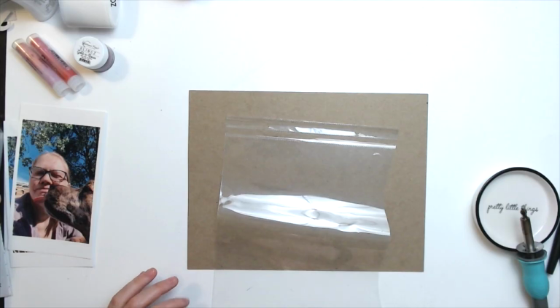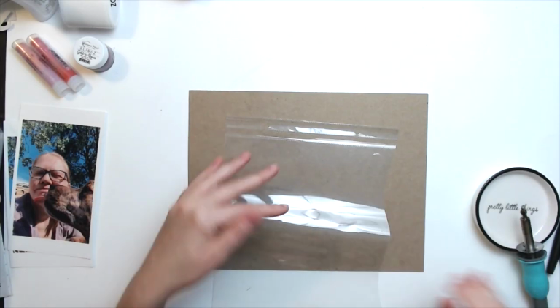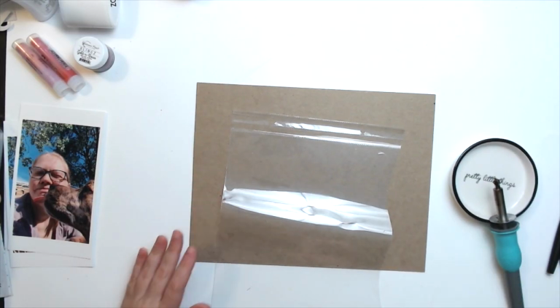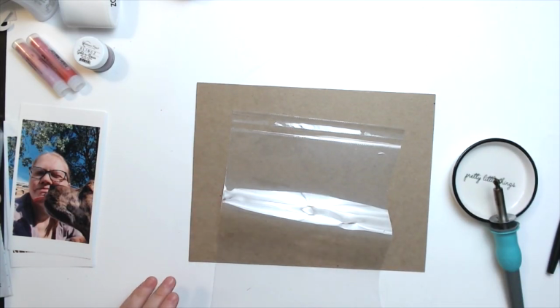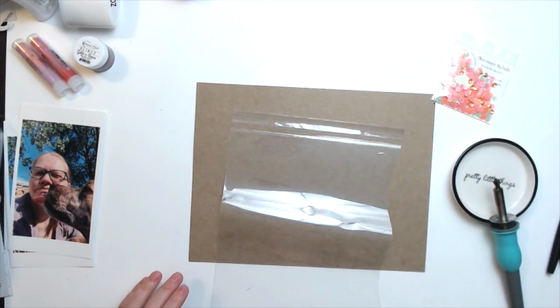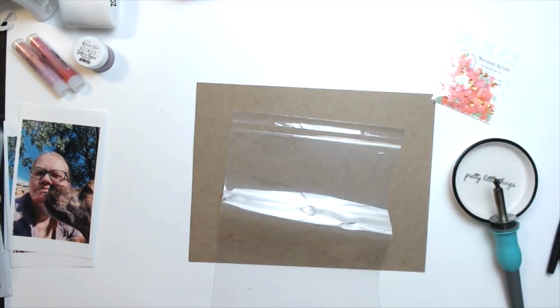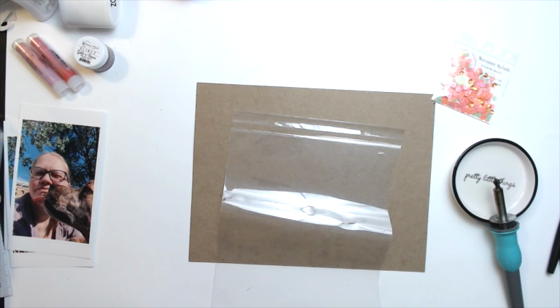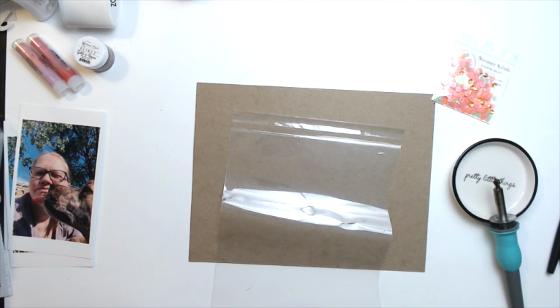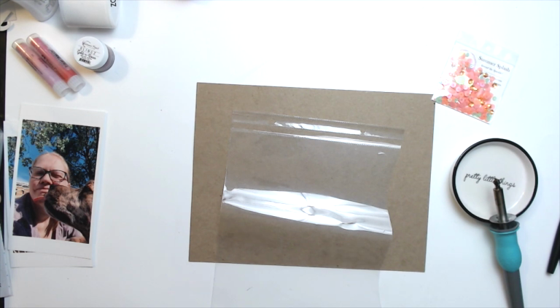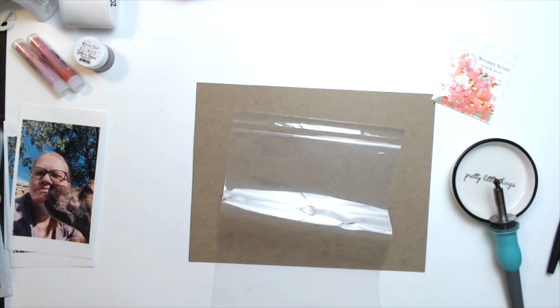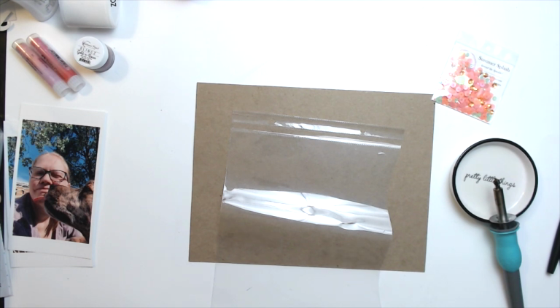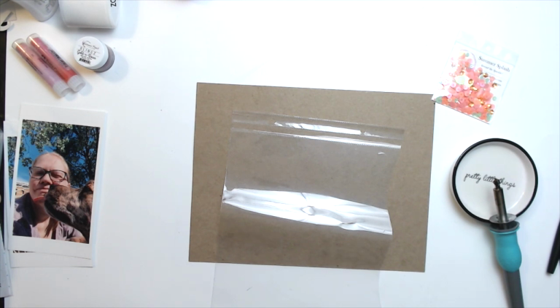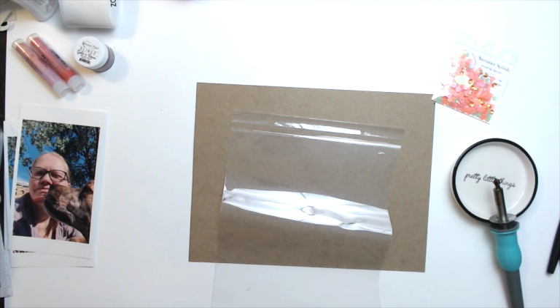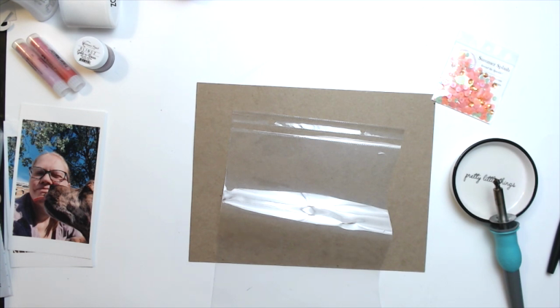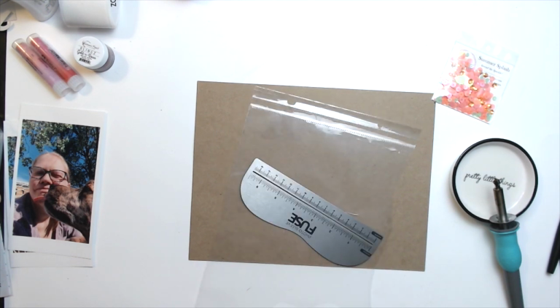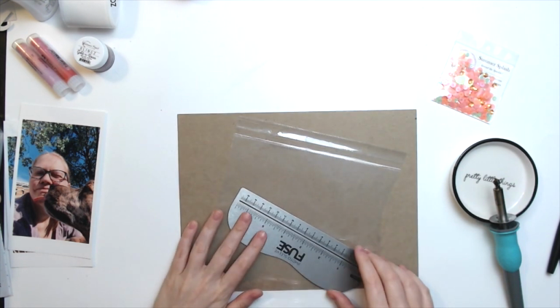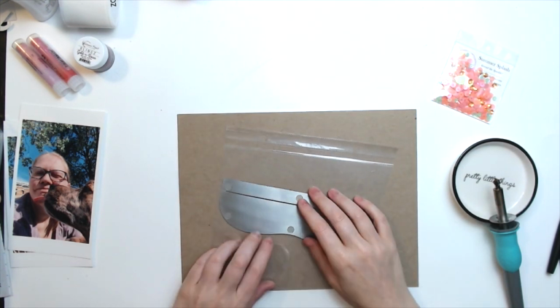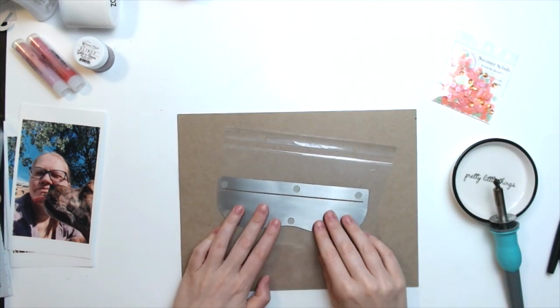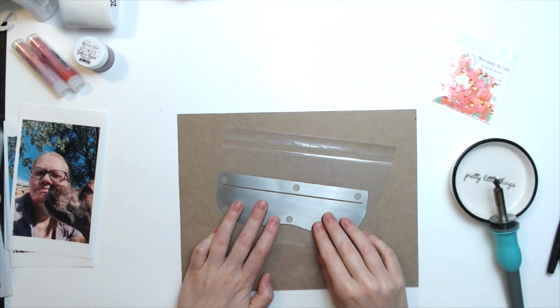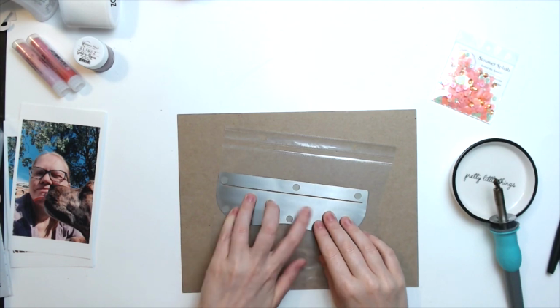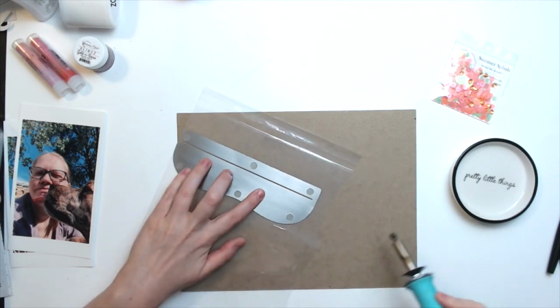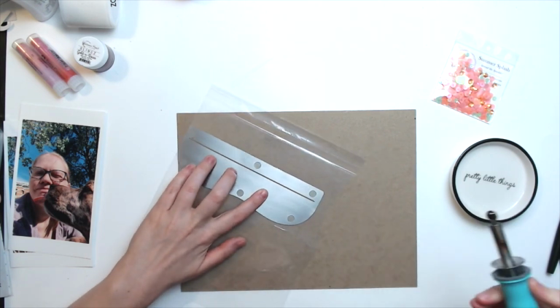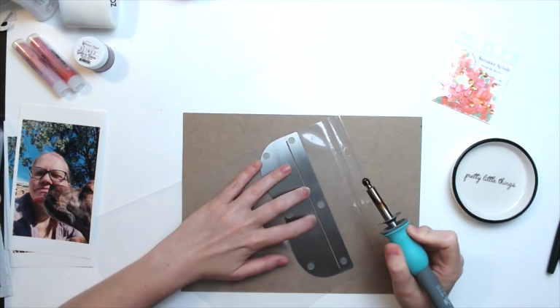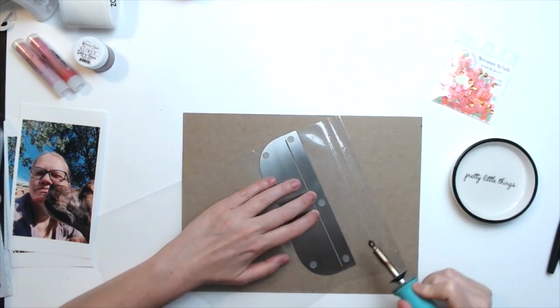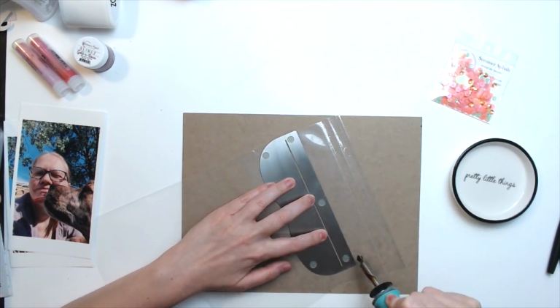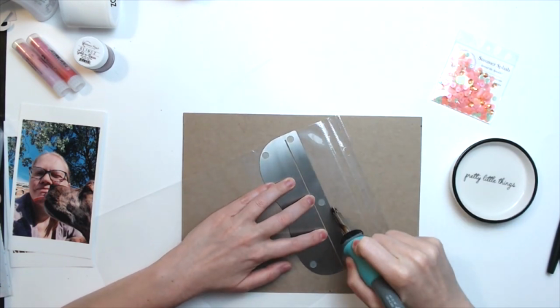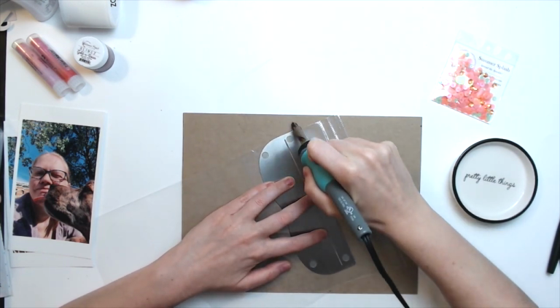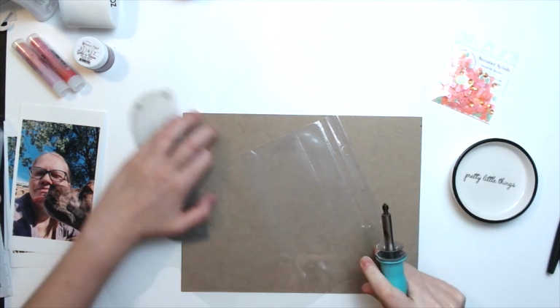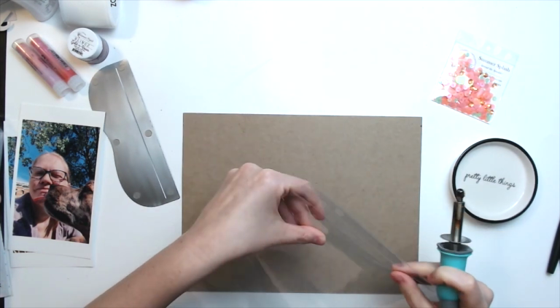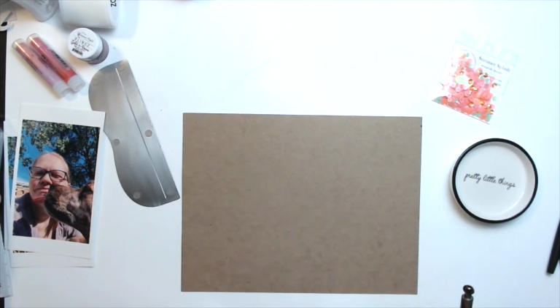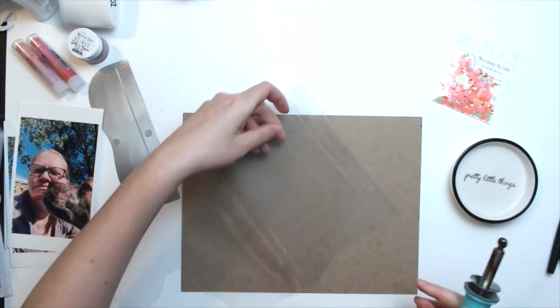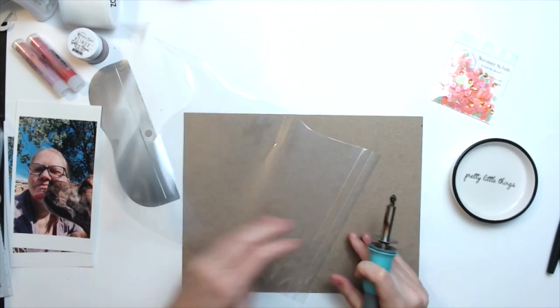Hi everyone, Daisy here again with another layout for Spiegel Mom Scraps. Today I'm going to be using my fuse tool again. I absolutely love my fuse tool and I like to show you layouts where I use it.